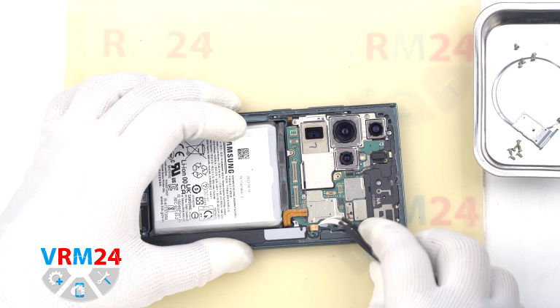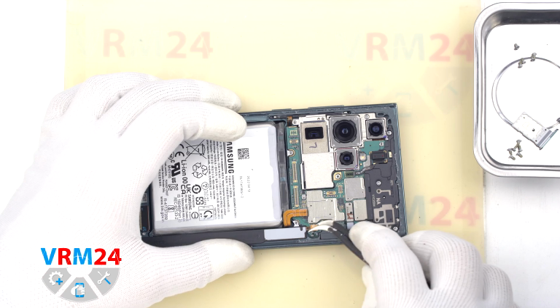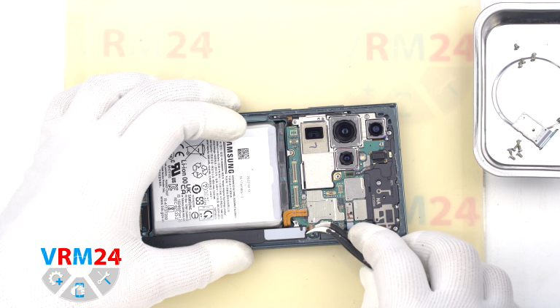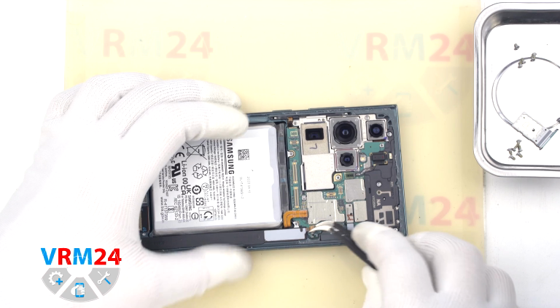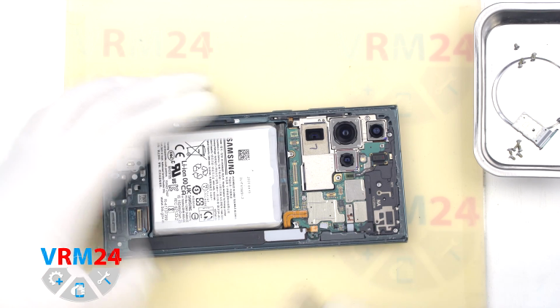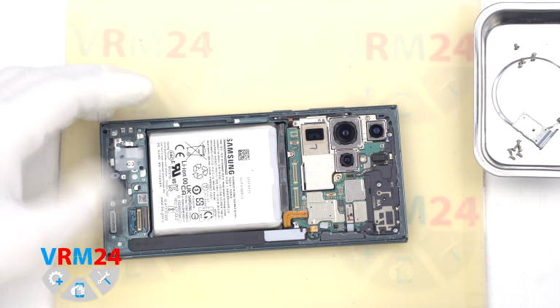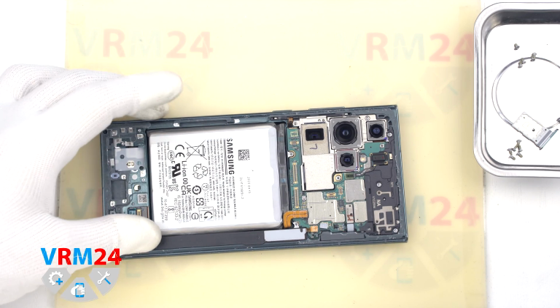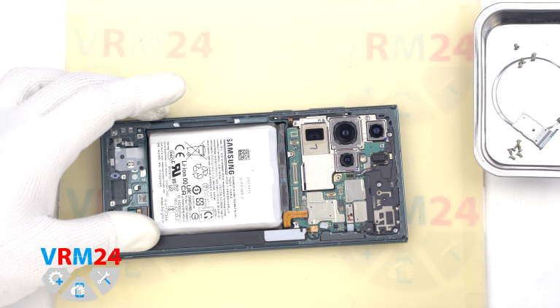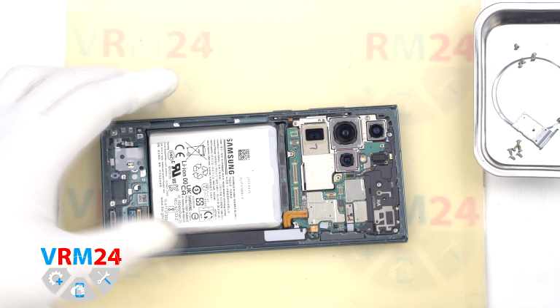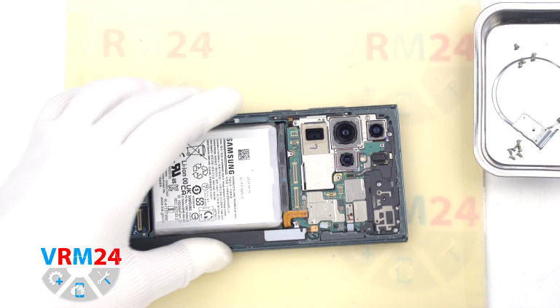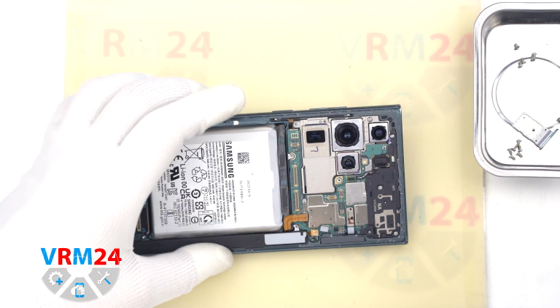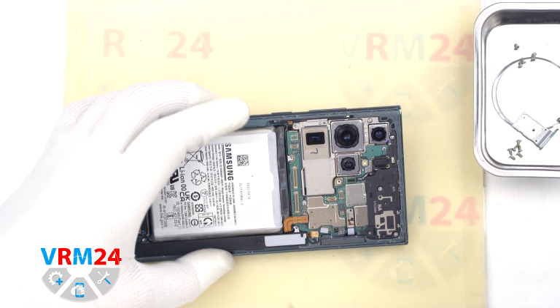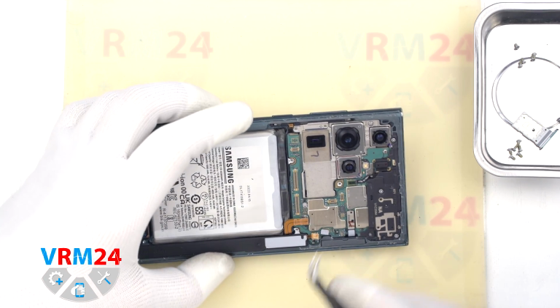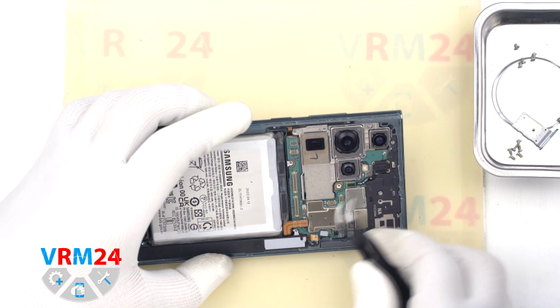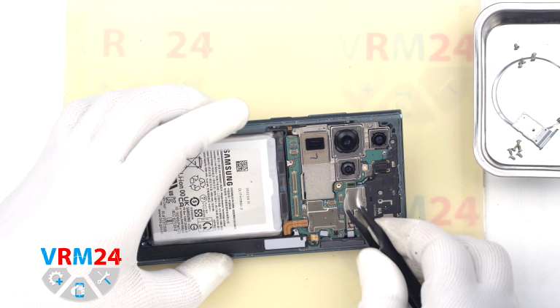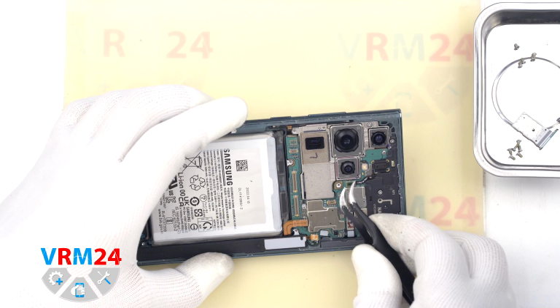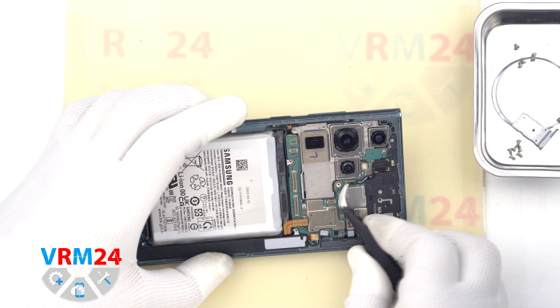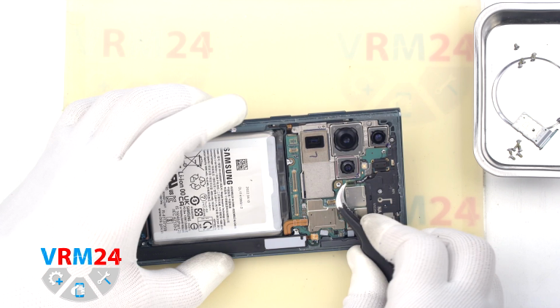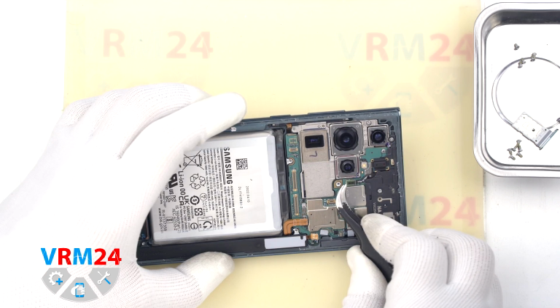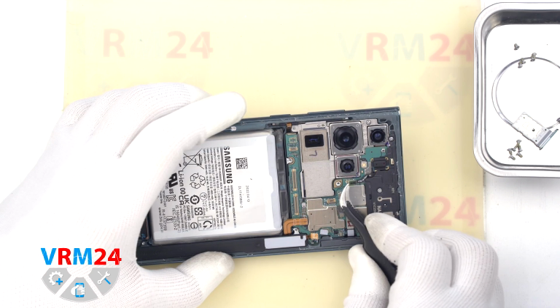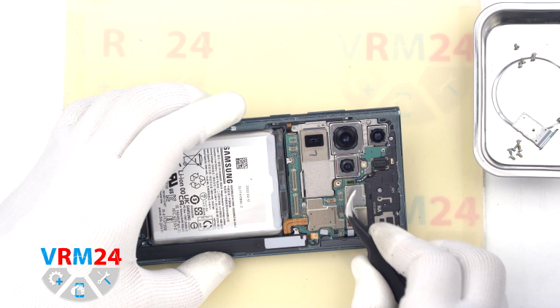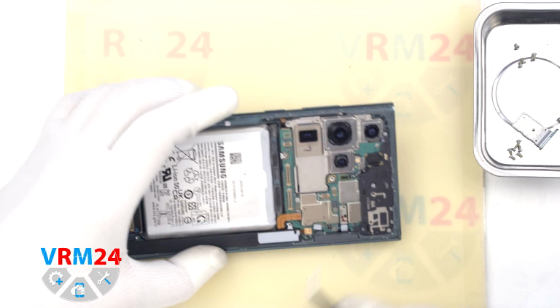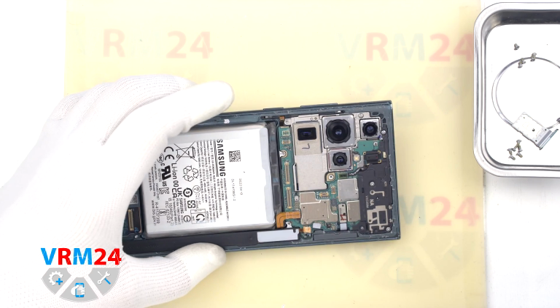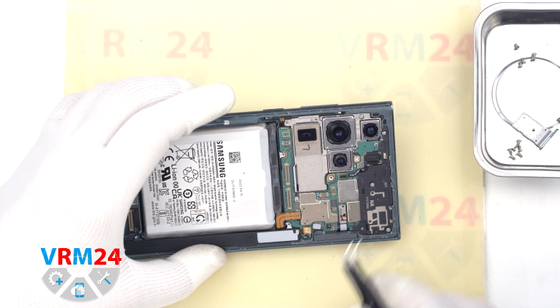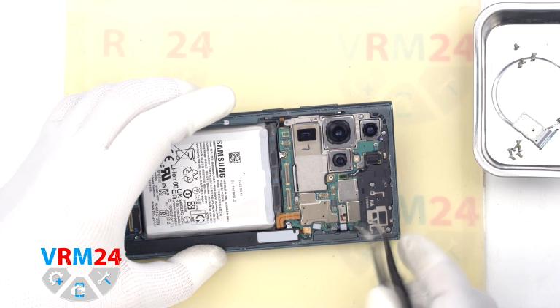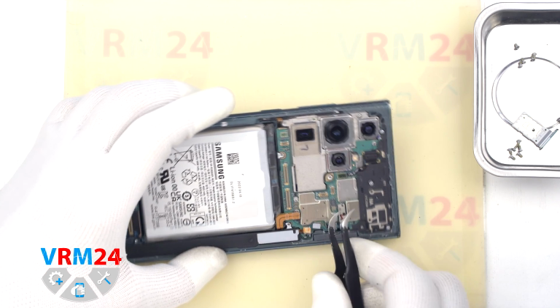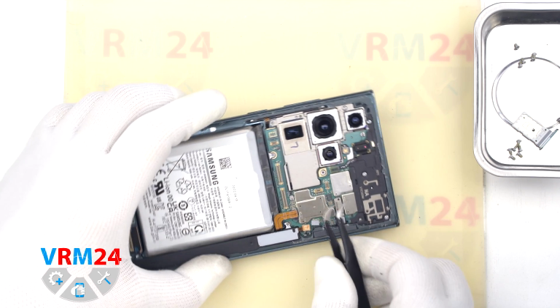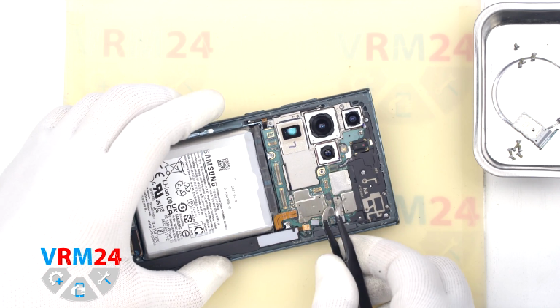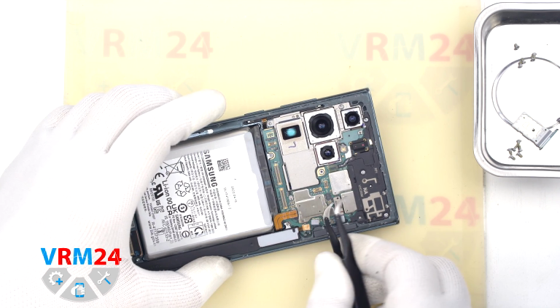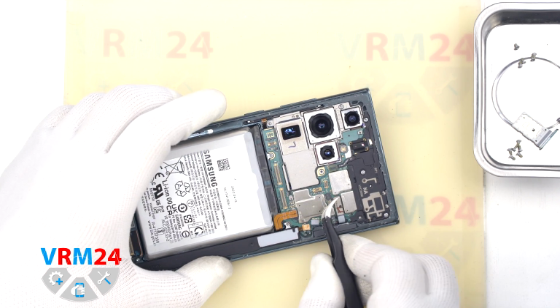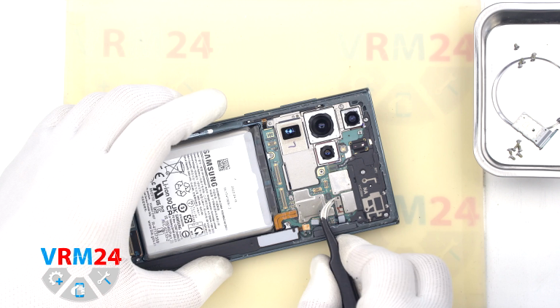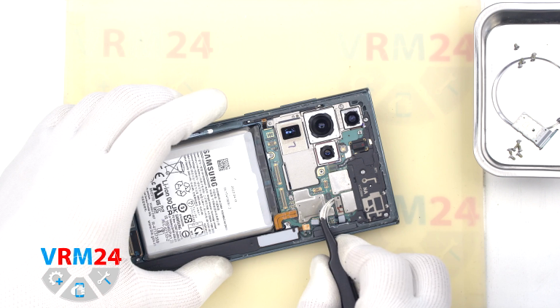We disconnect the S-Pen connector, the connector to the sensor, the connector to the speaker, and bend the cables away.